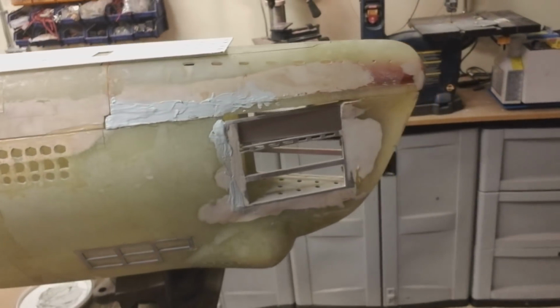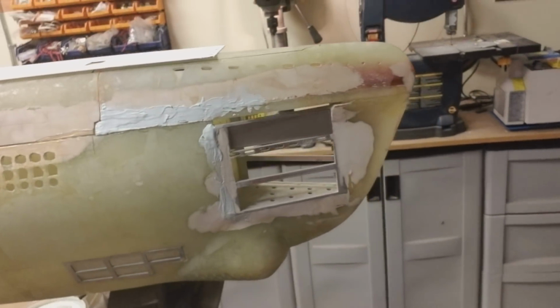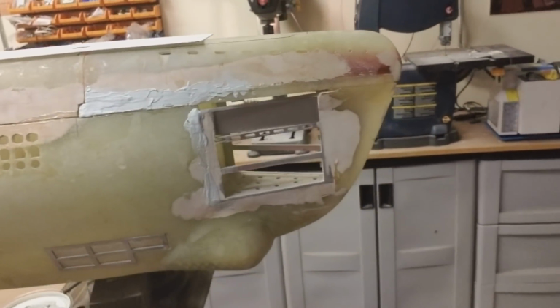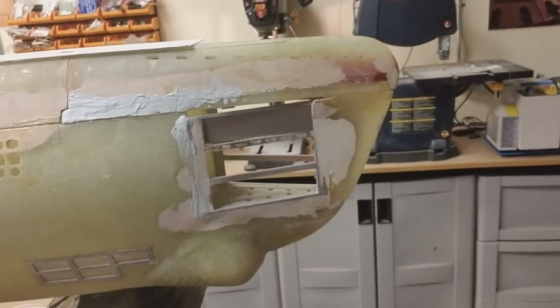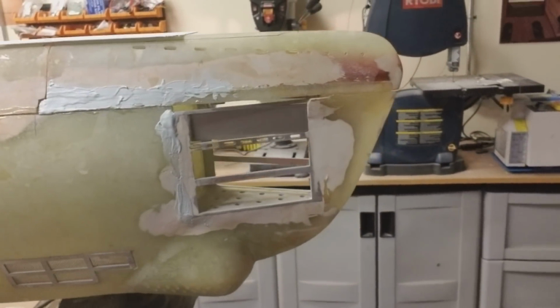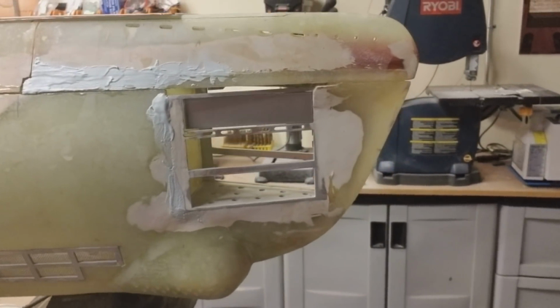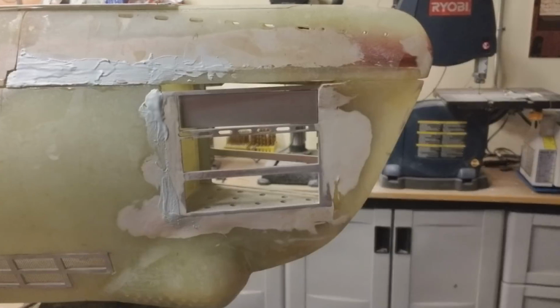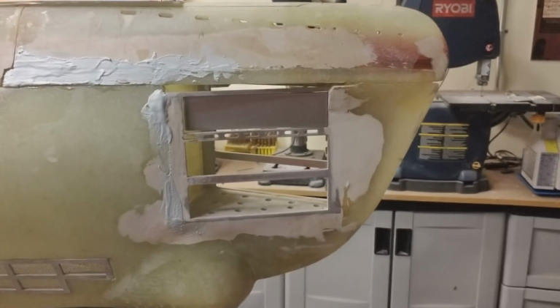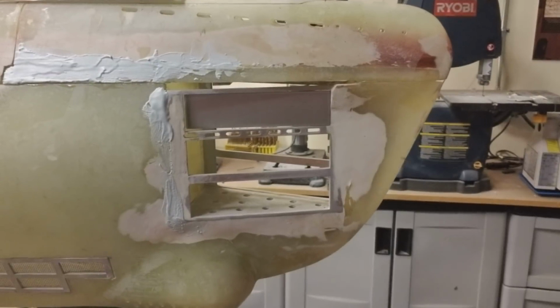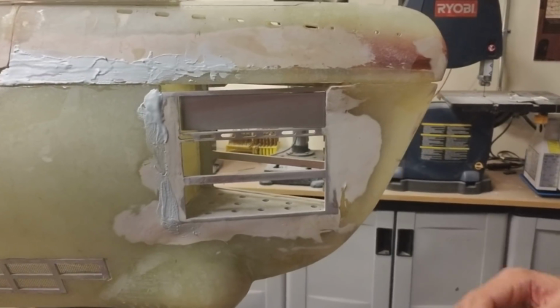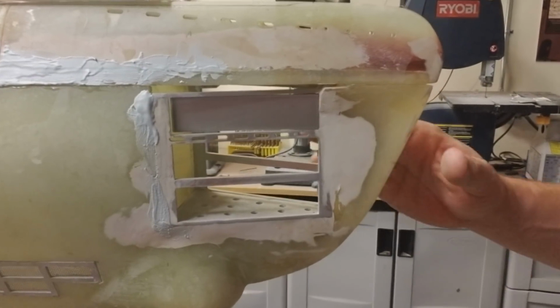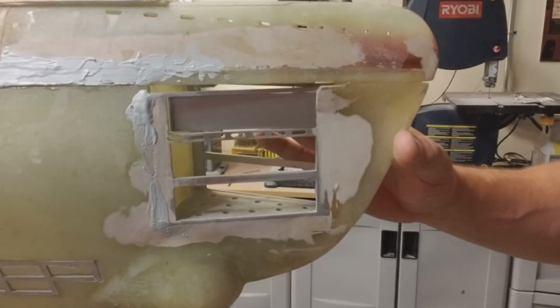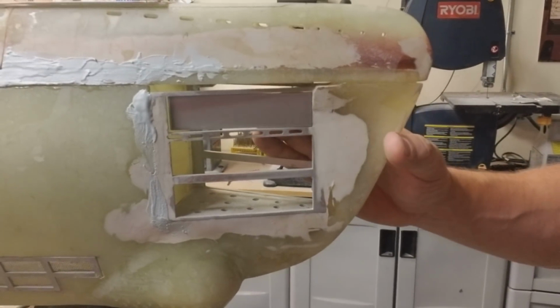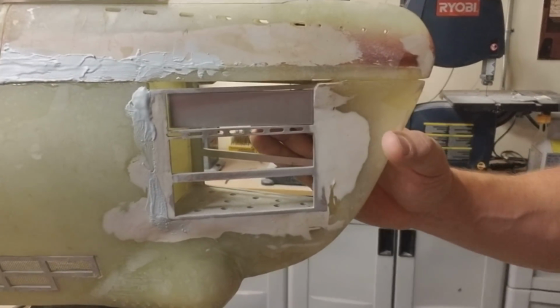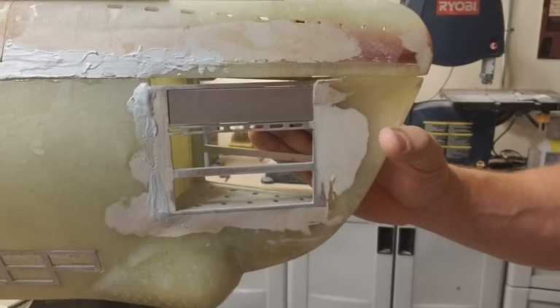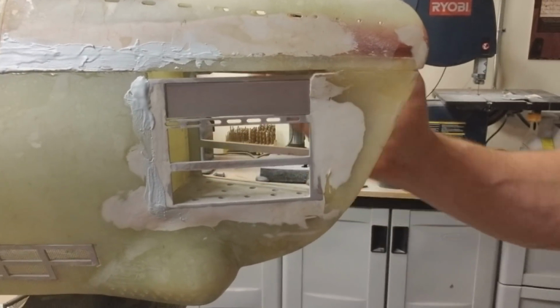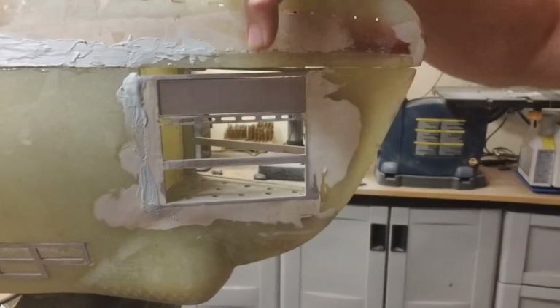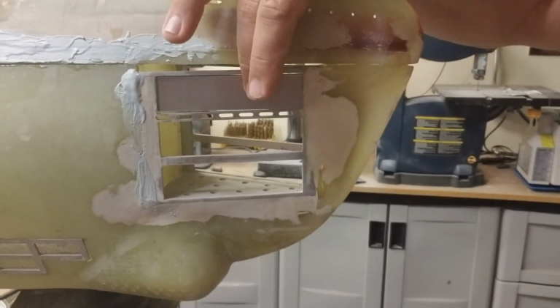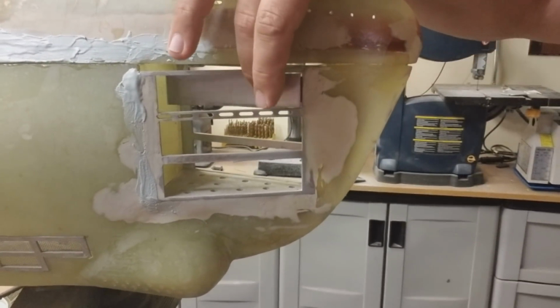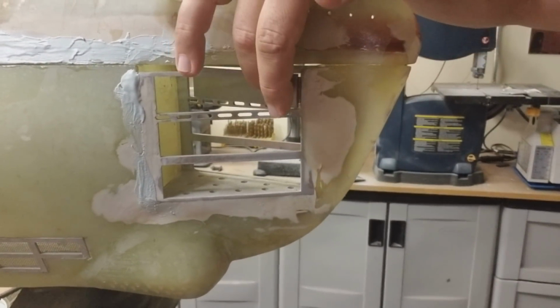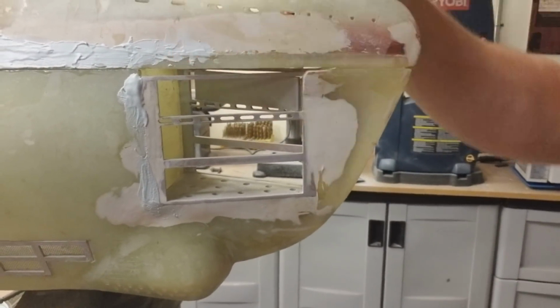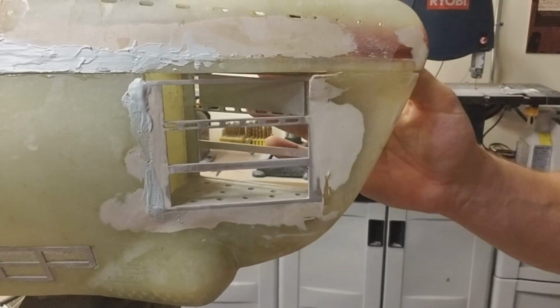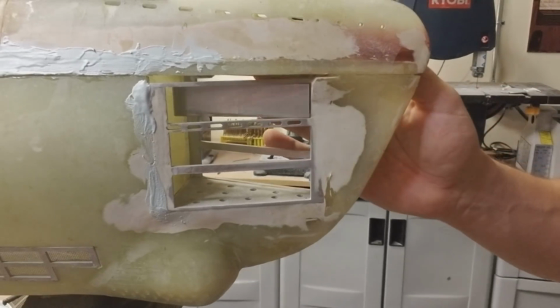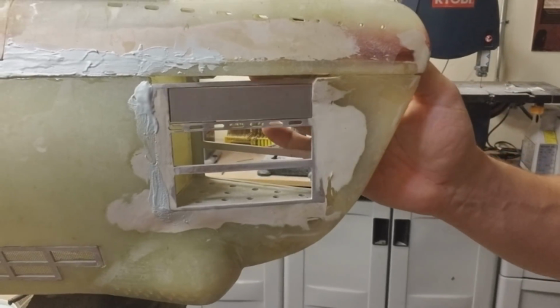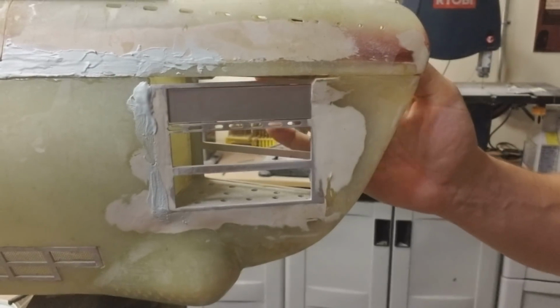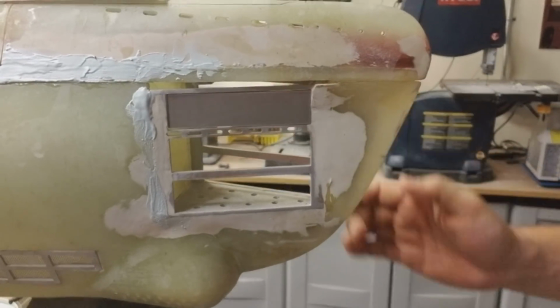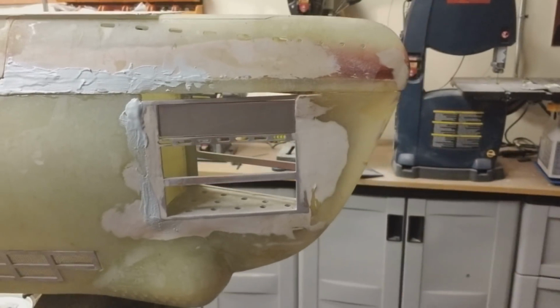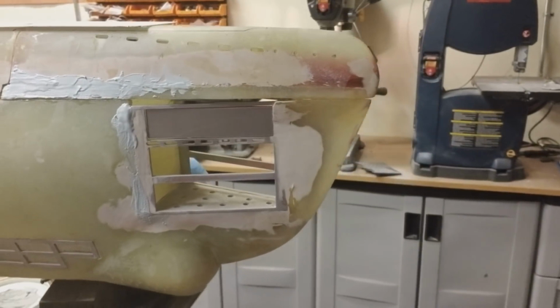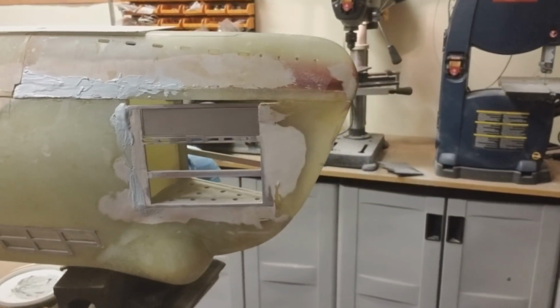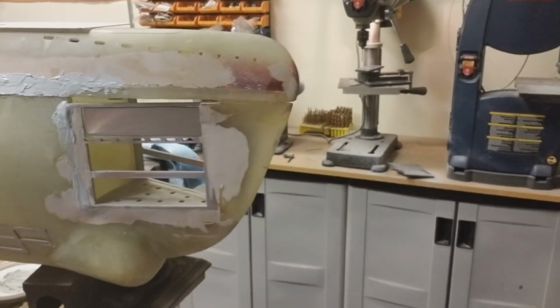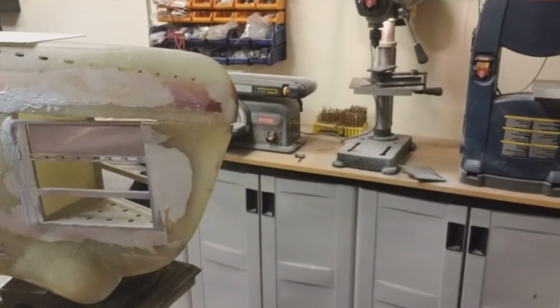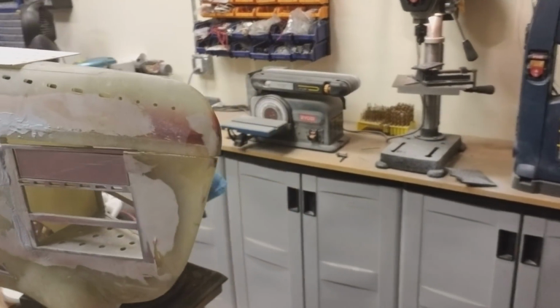Here's just a quick view of the forward torpedo launchers. This boat will have working torpedoes. Those are aluminum shutters, and those will be functional as well.